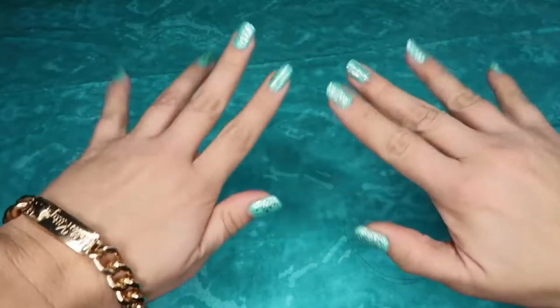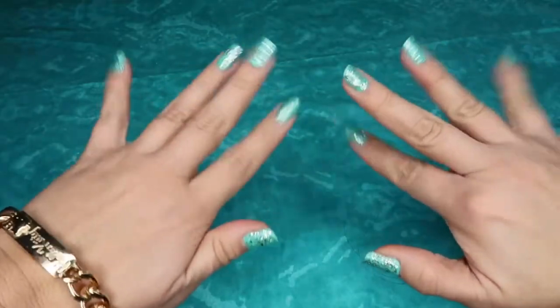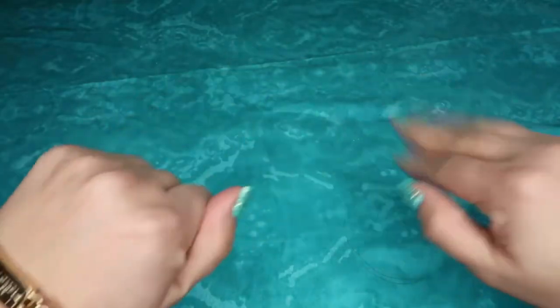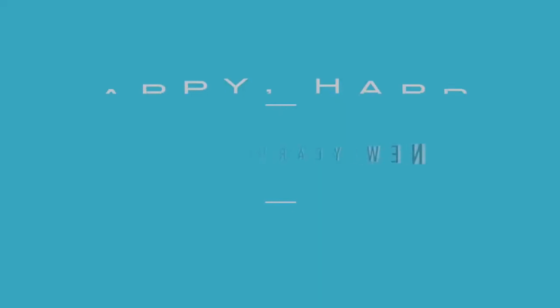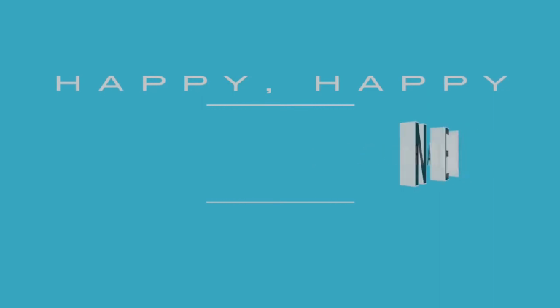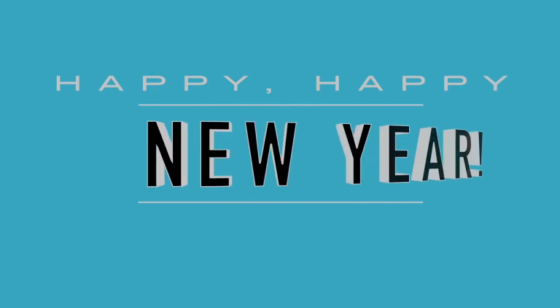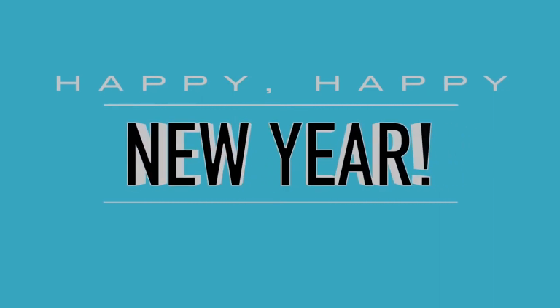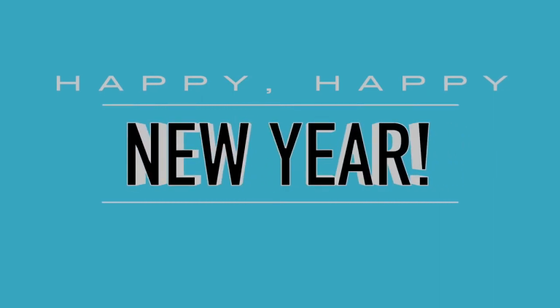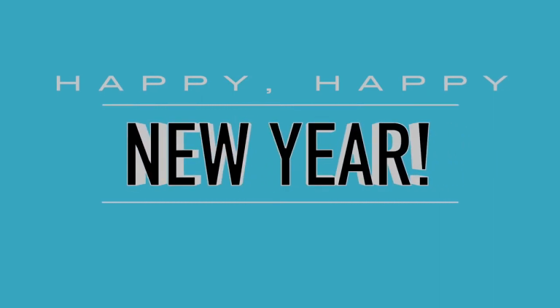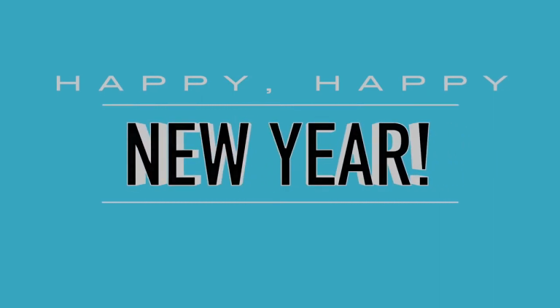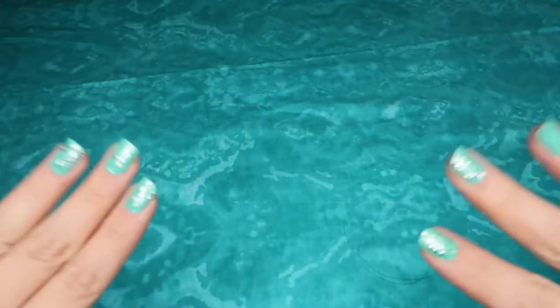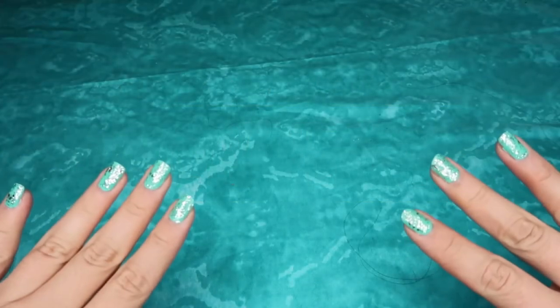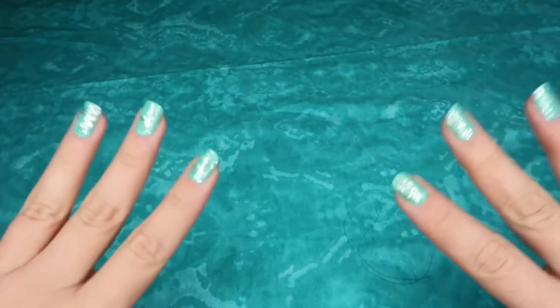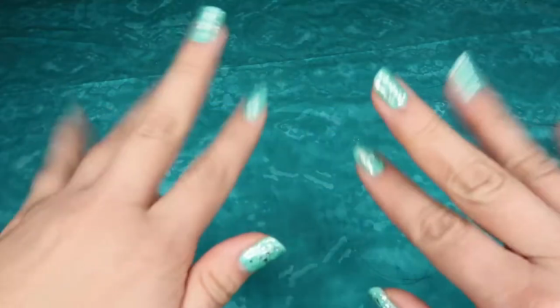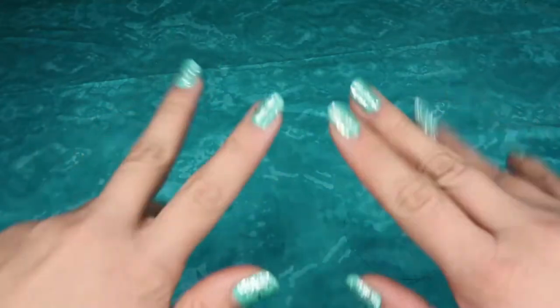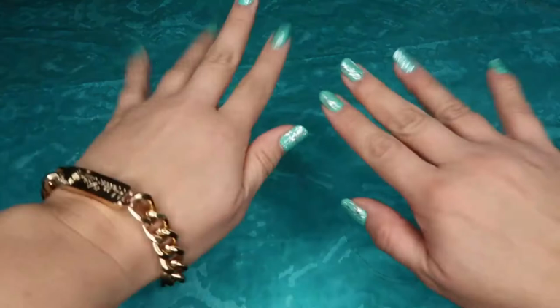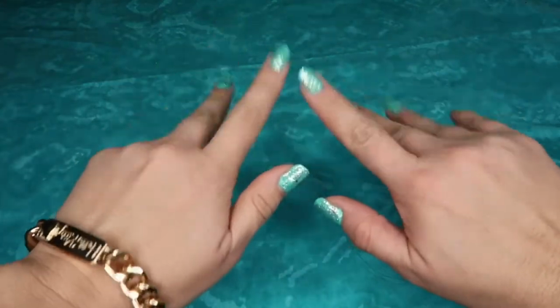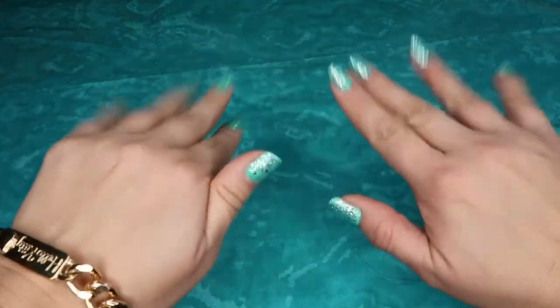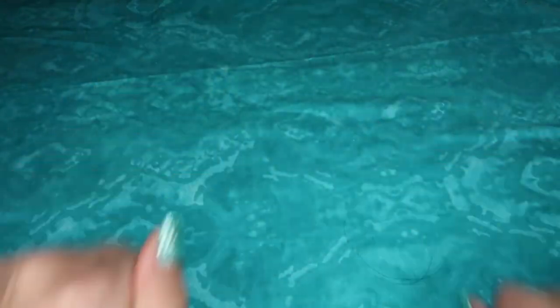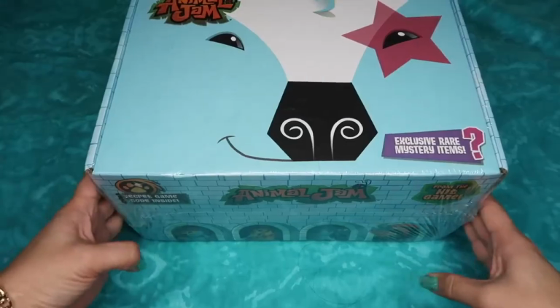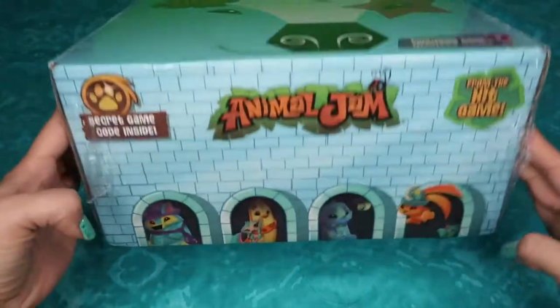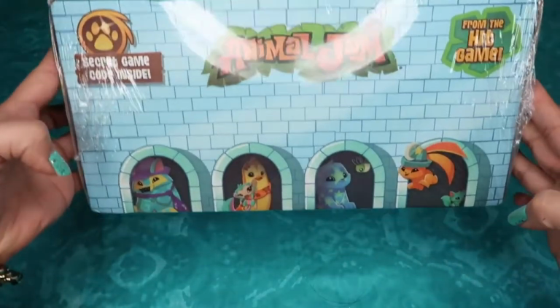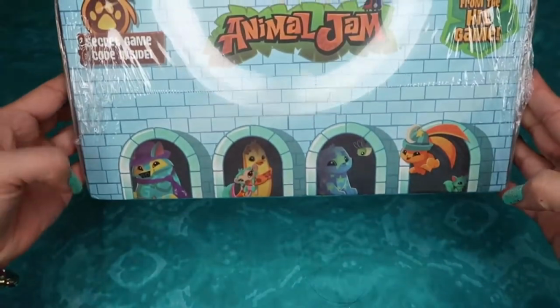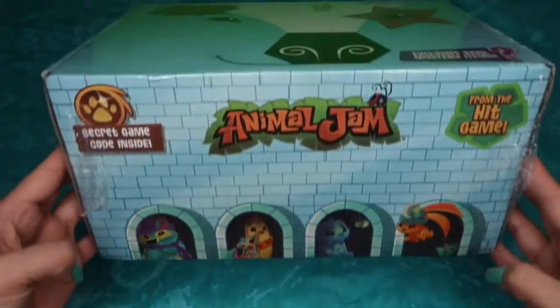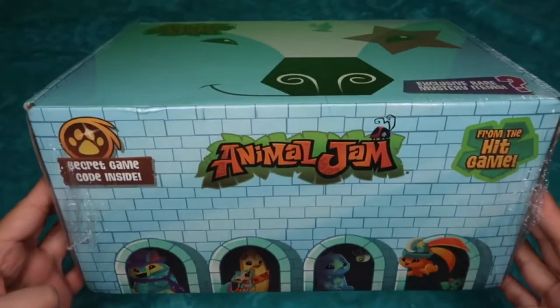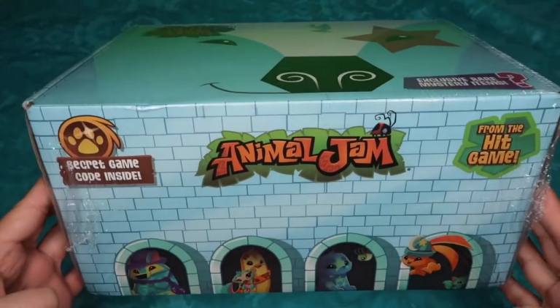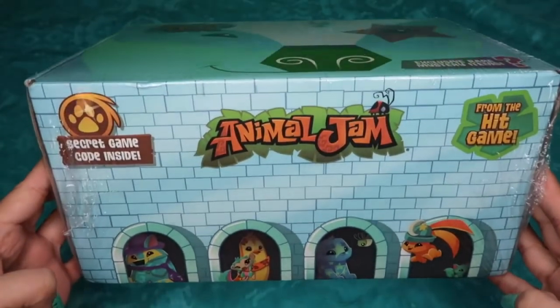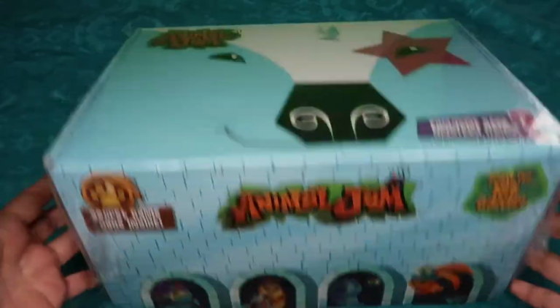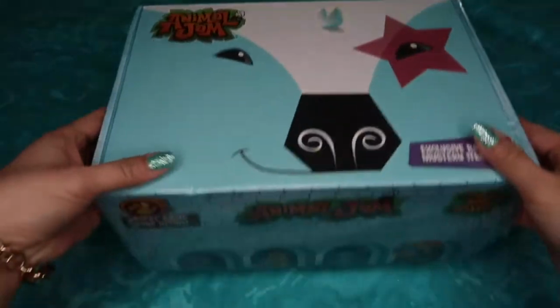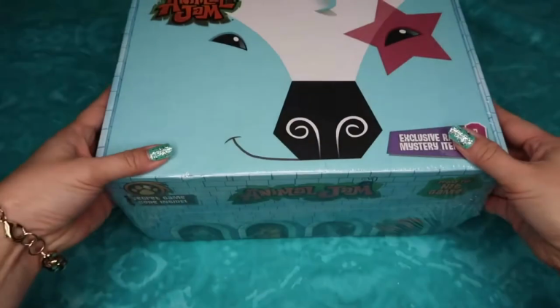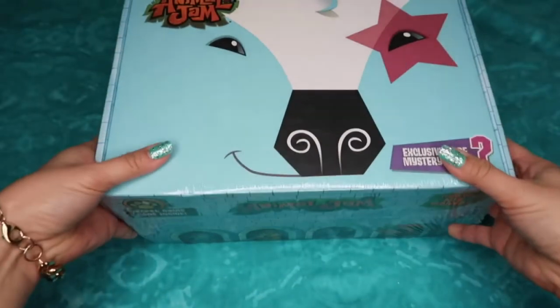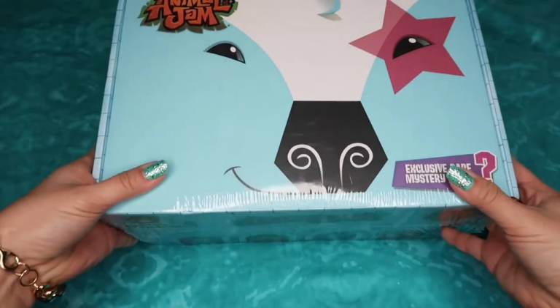Greetings, kaylovey's. Happy happy new year! I can't believe we're already in 2018. Let's start the new year with a subscription box. I enjoy Animal Jam, and this is the Winter Animal Jam box for 2017.